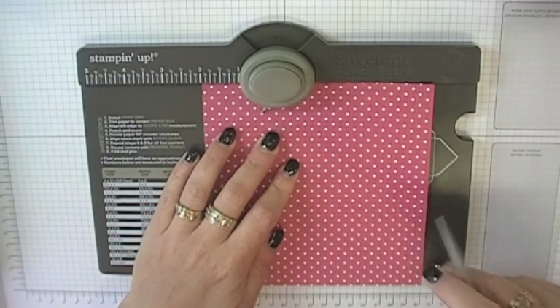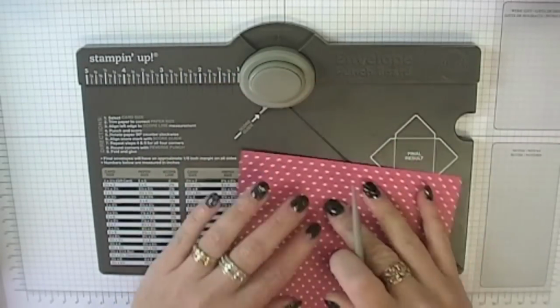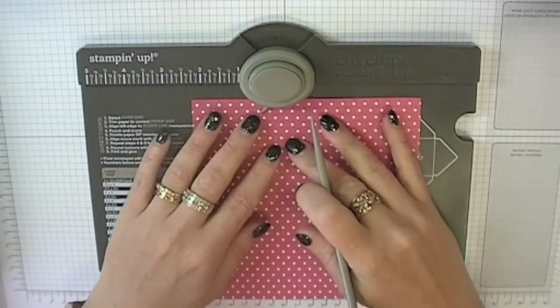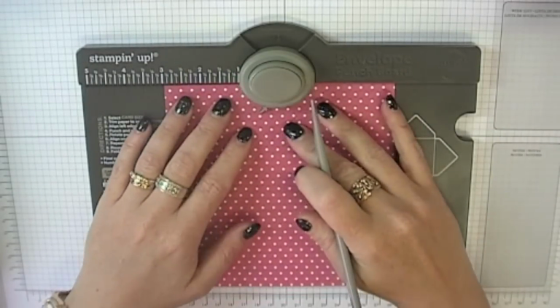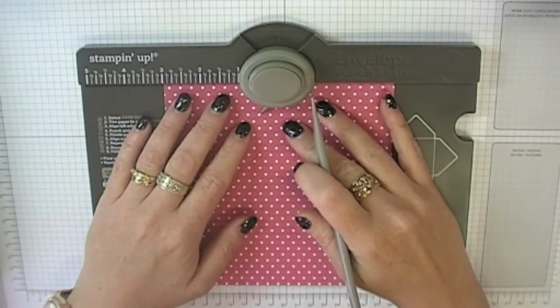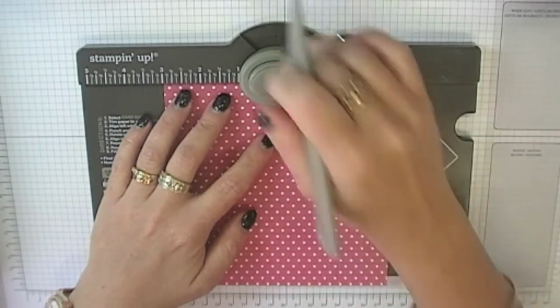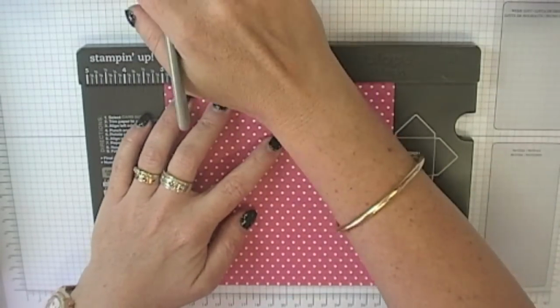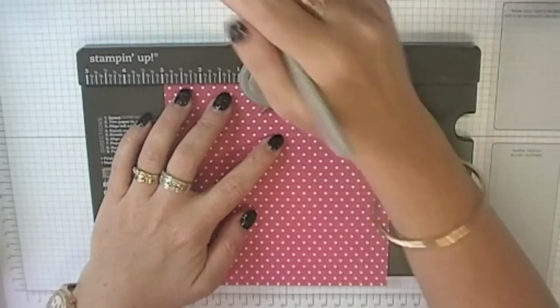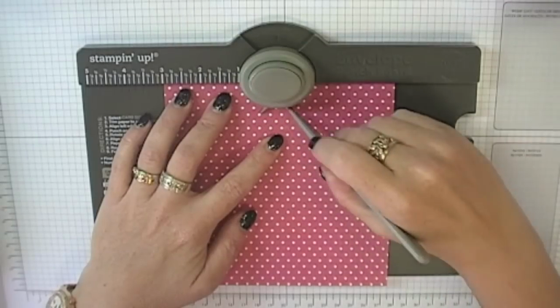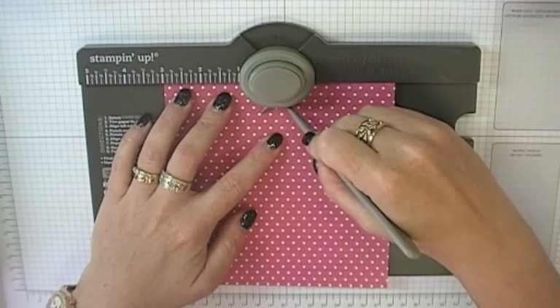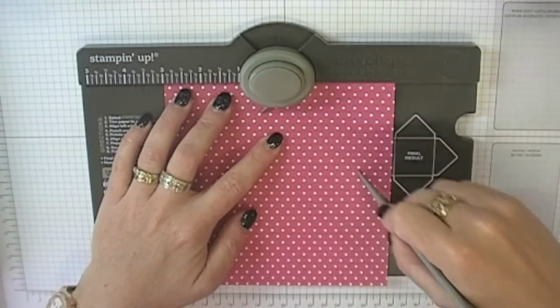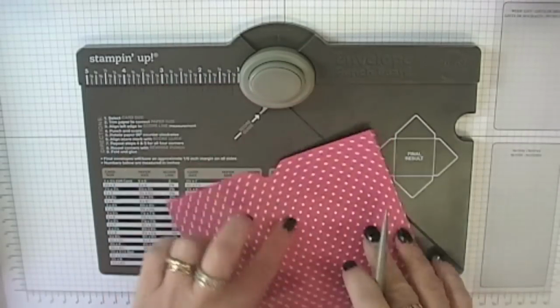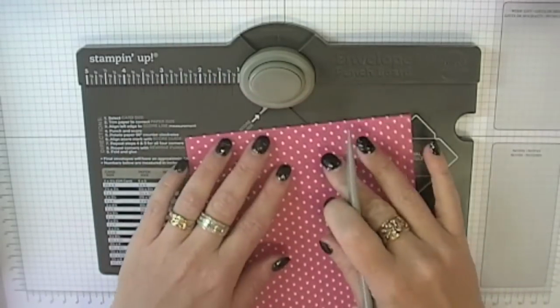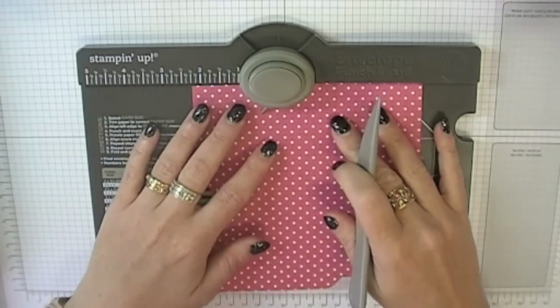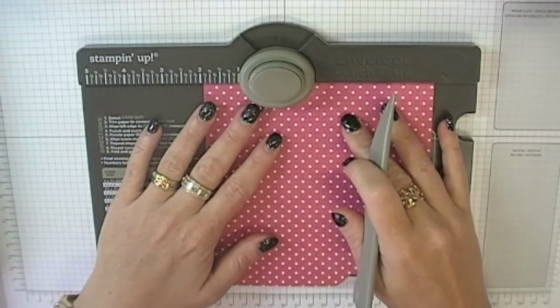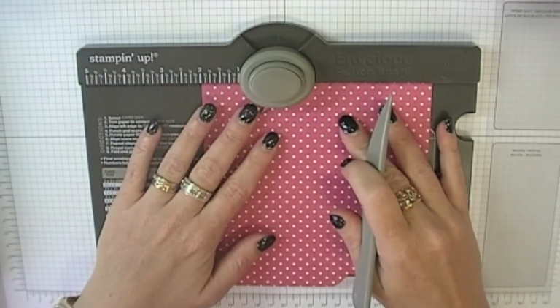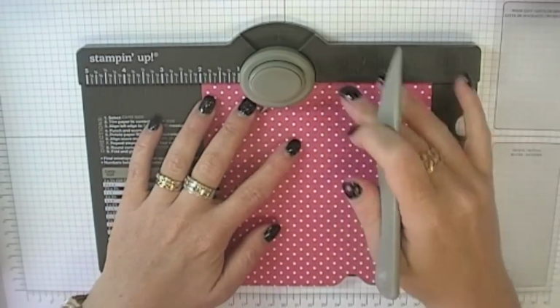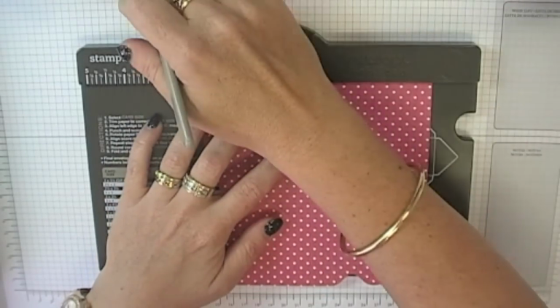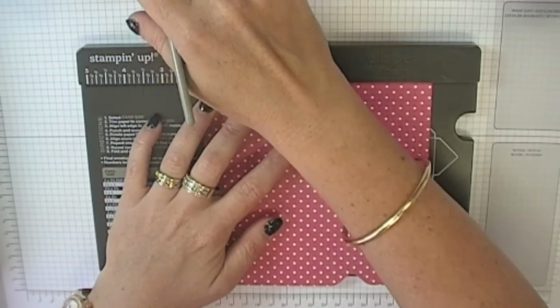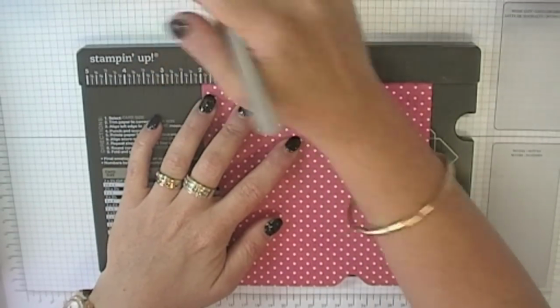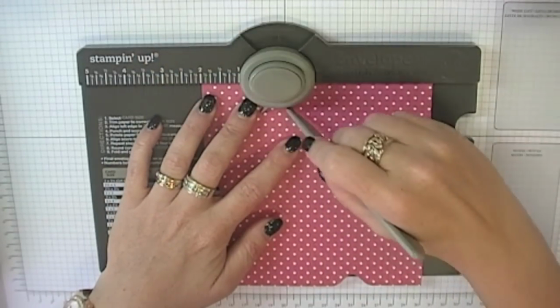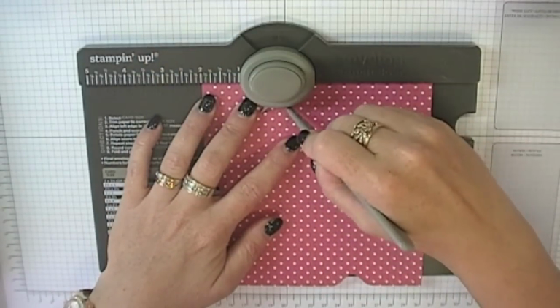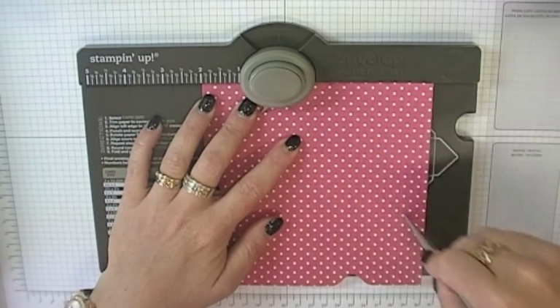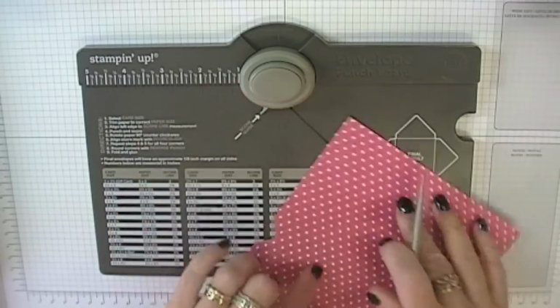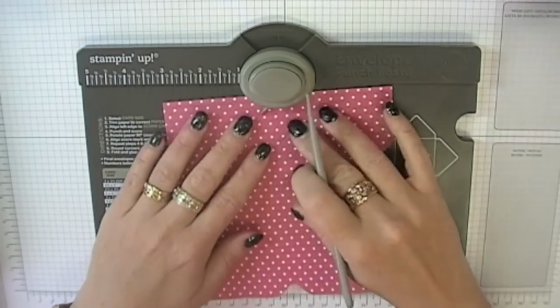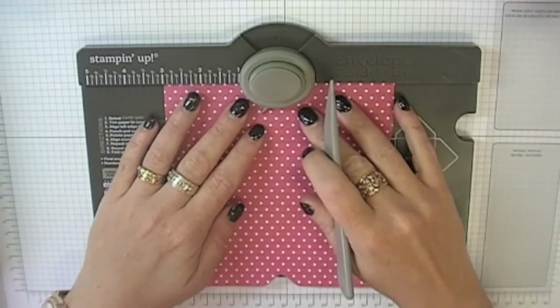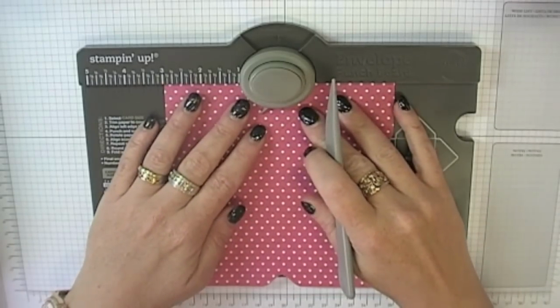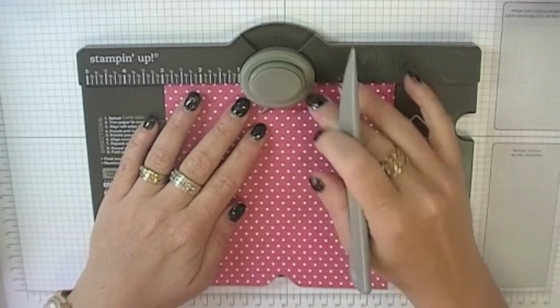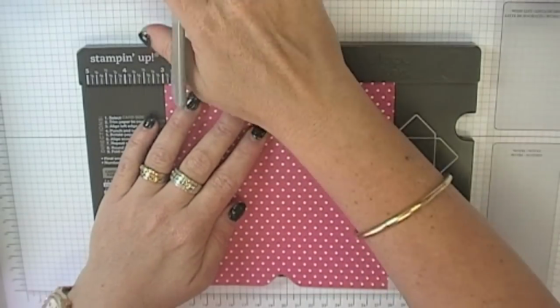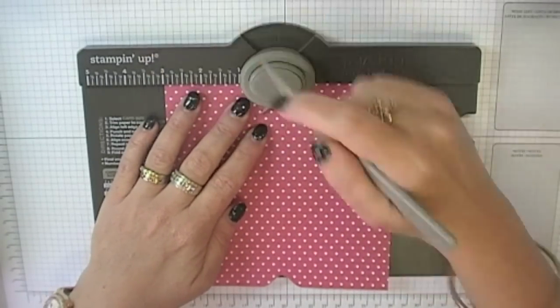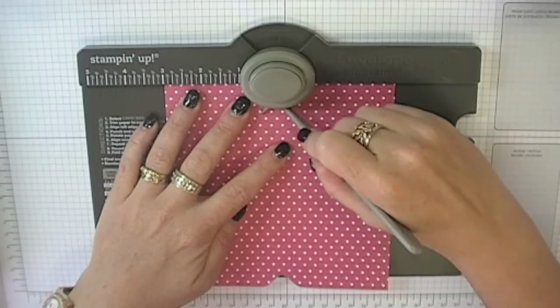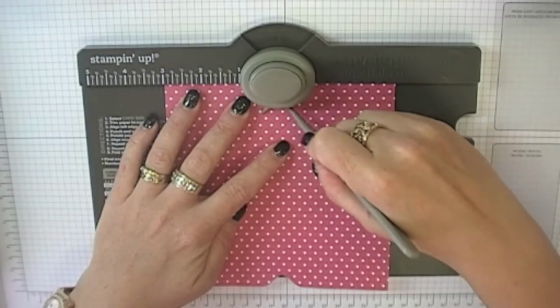We're going to rotate it 90 degrees, line up with the three inch mark, punch and score, back down to two inches, punch and score, and finally three inches, punch and score.